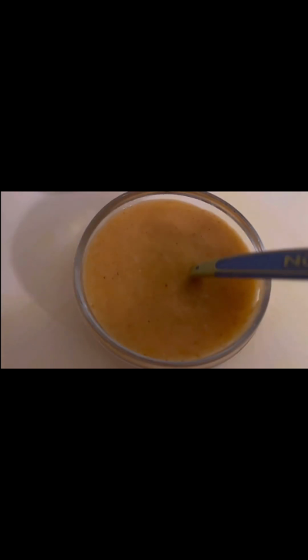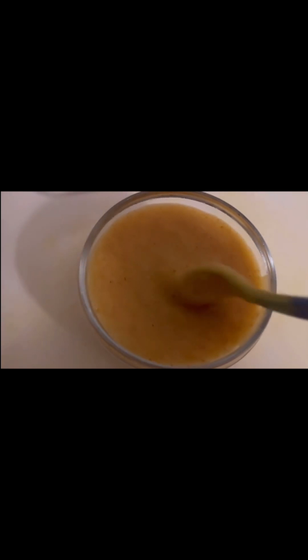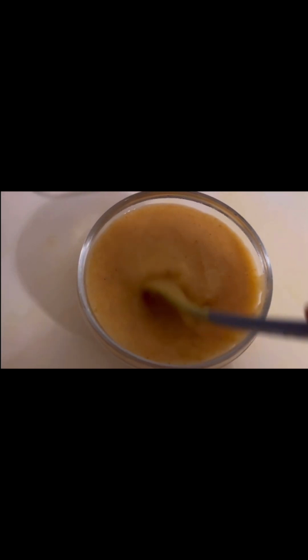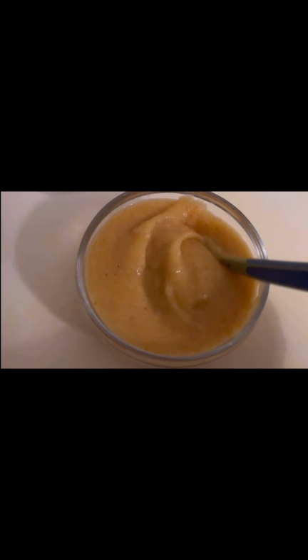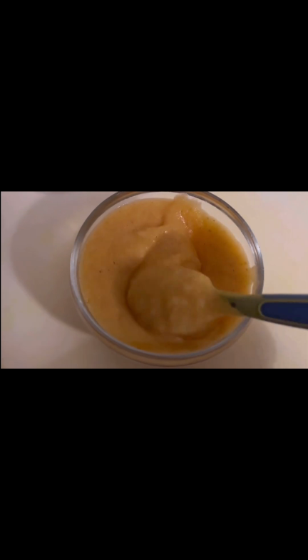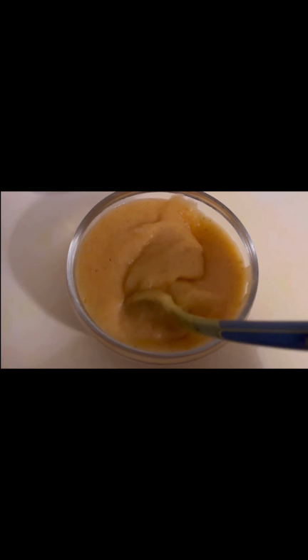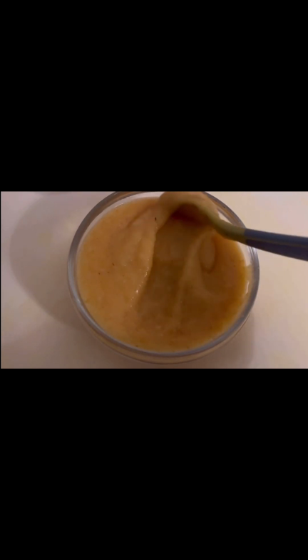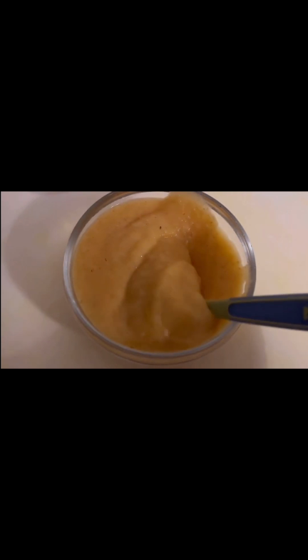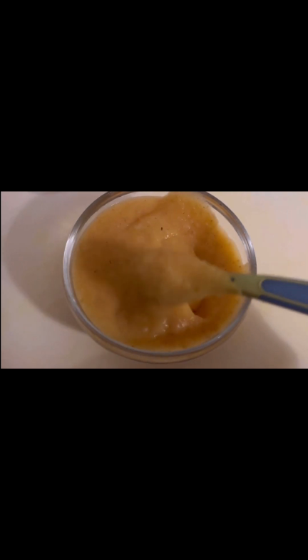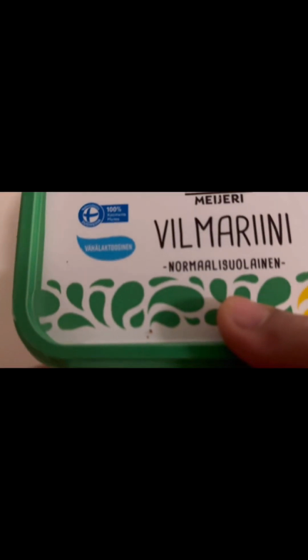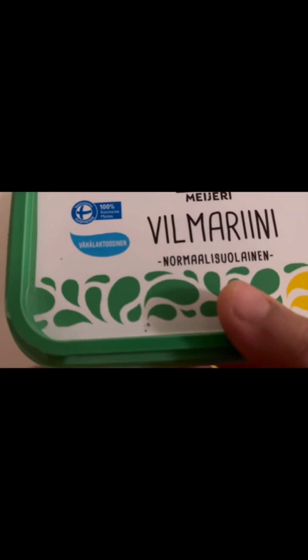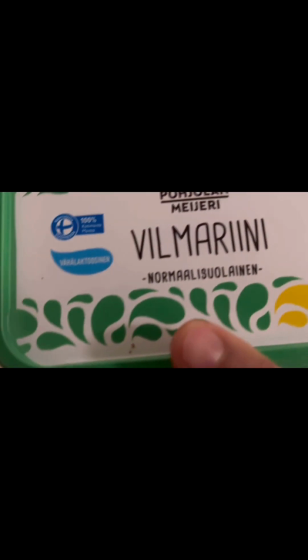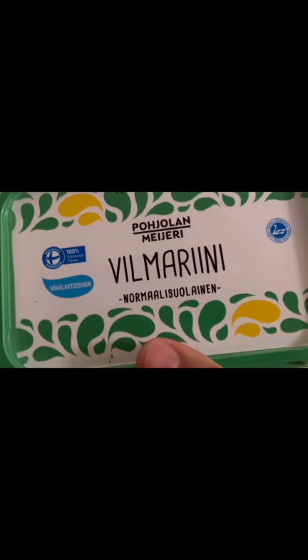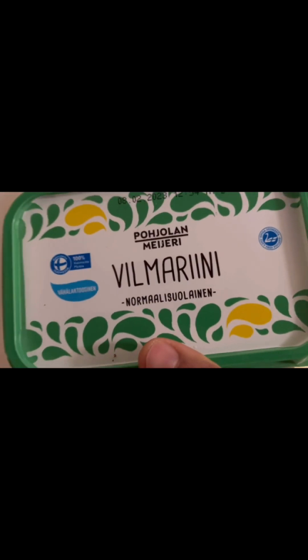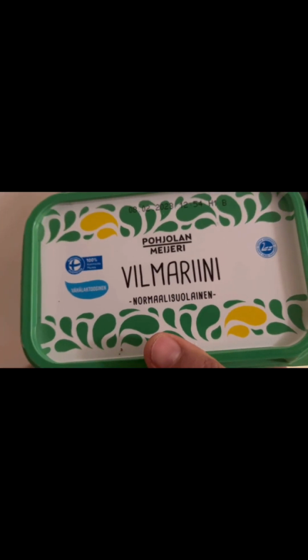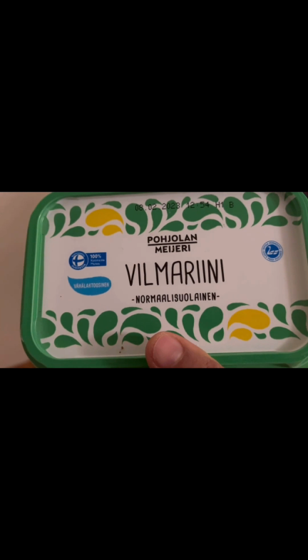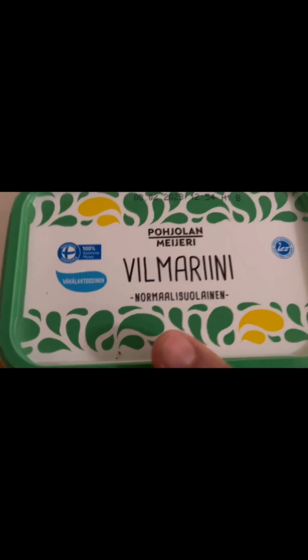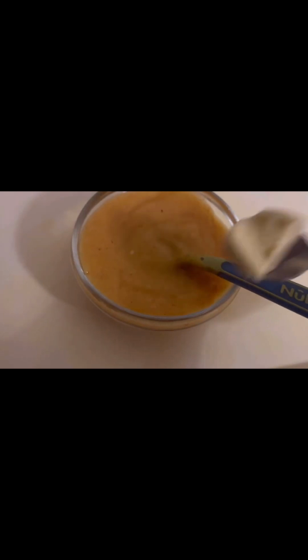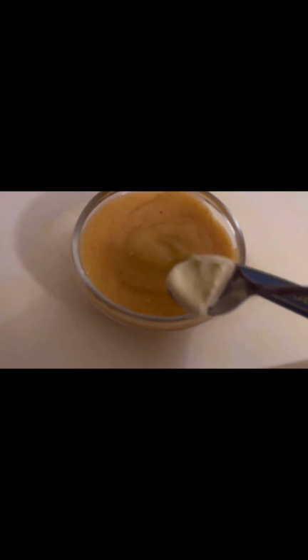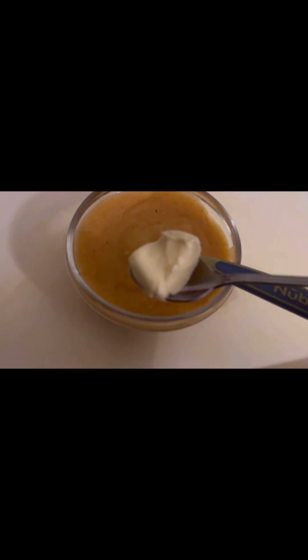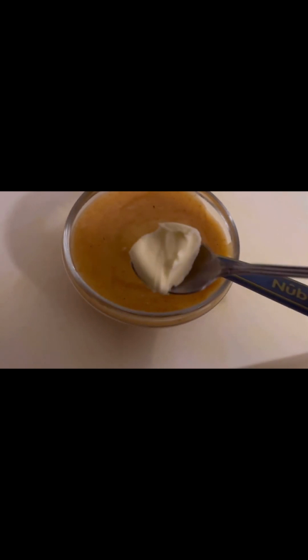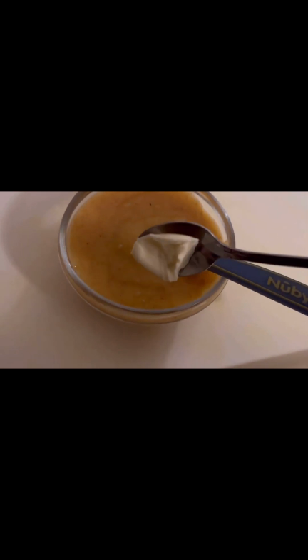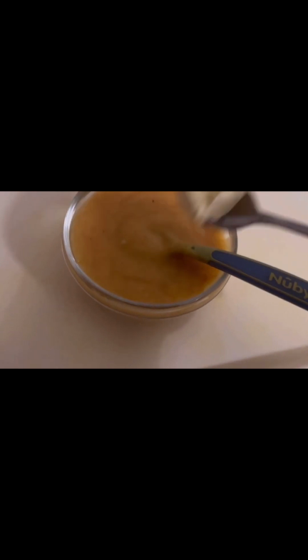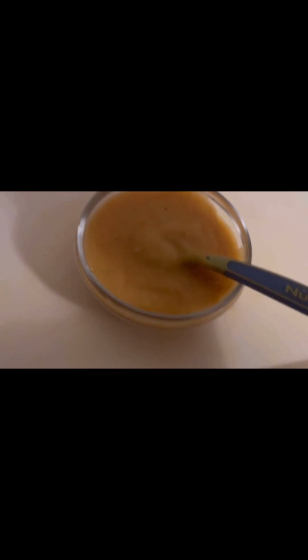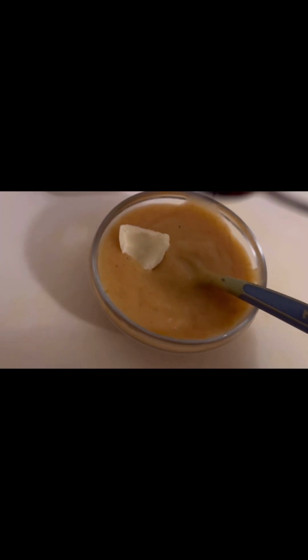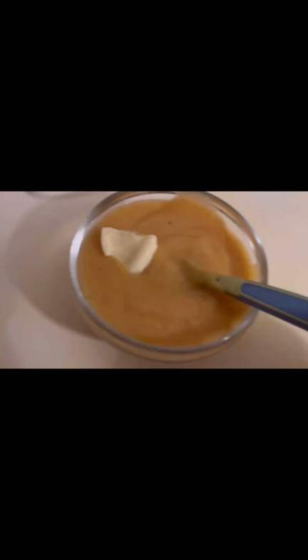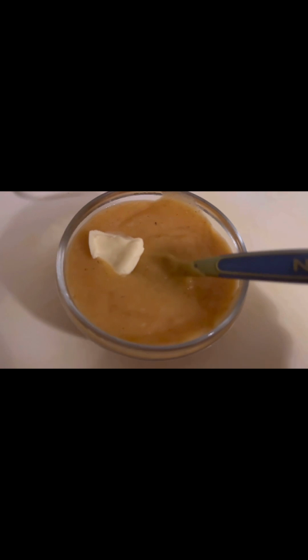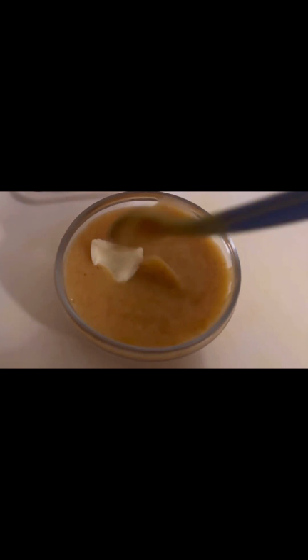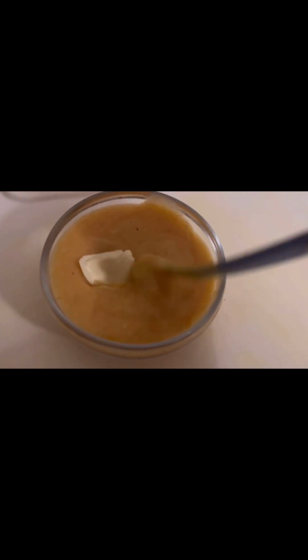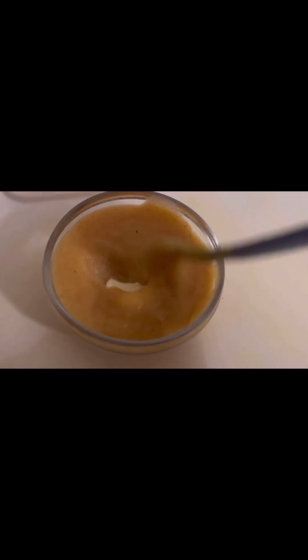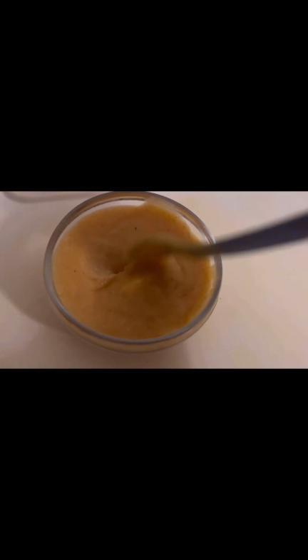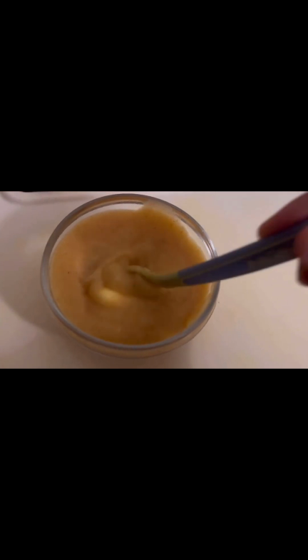This is how it looks. I'm also adding one teaspoon of margarine to this porridge.